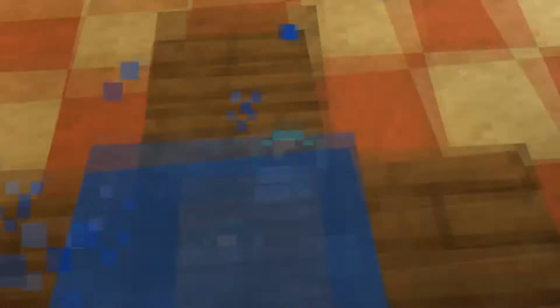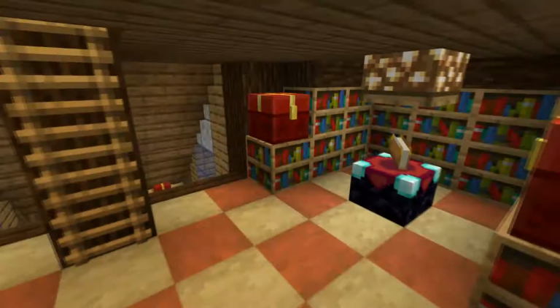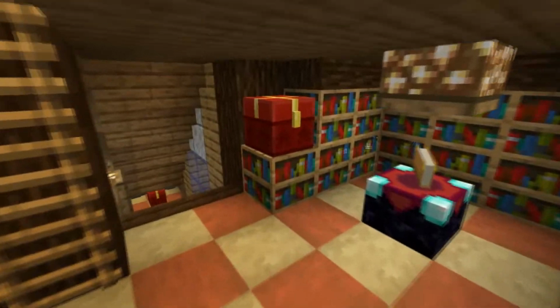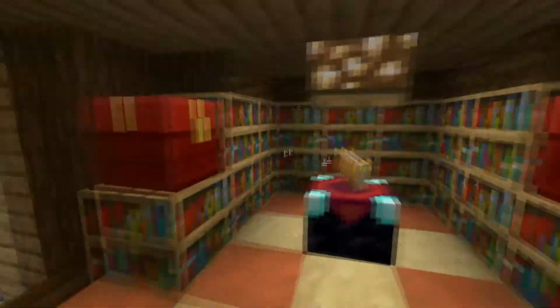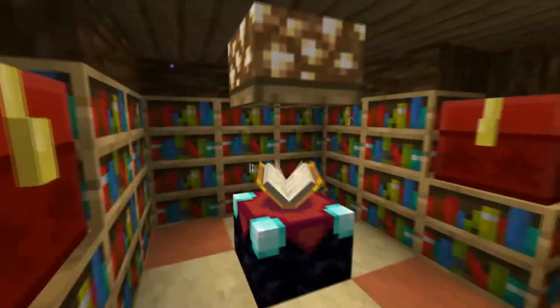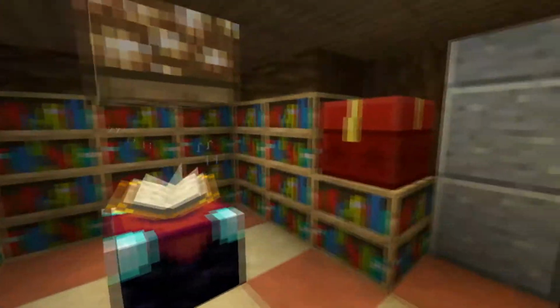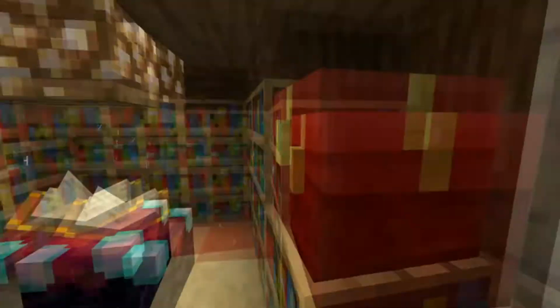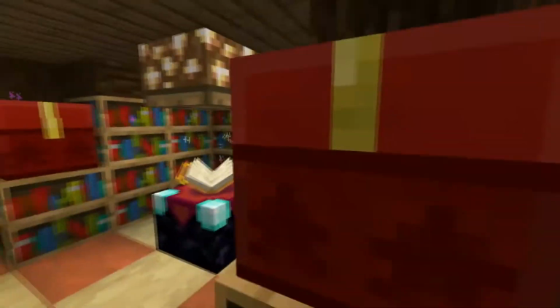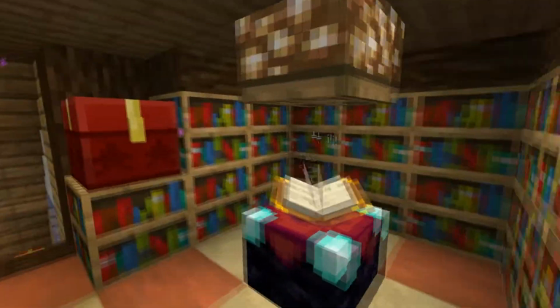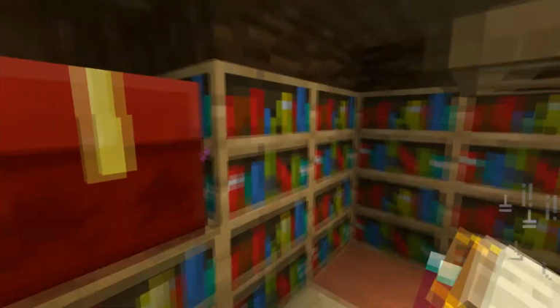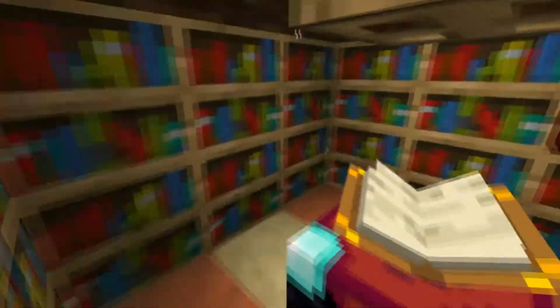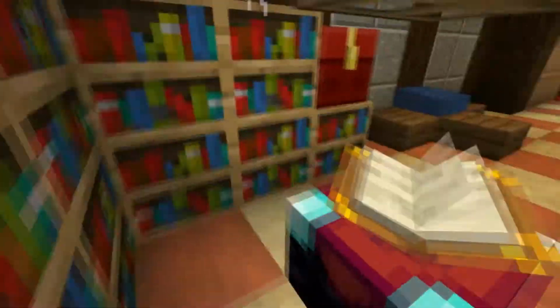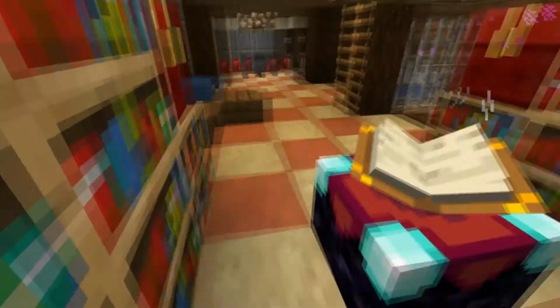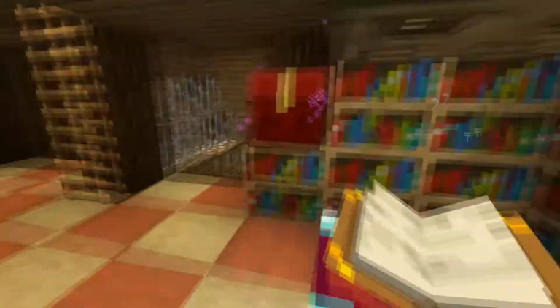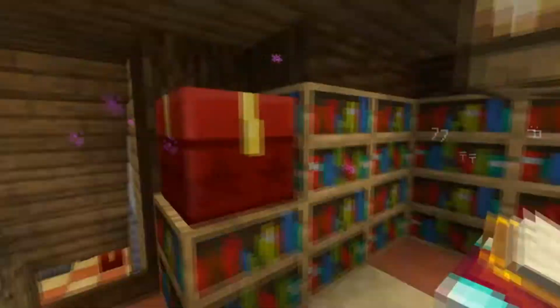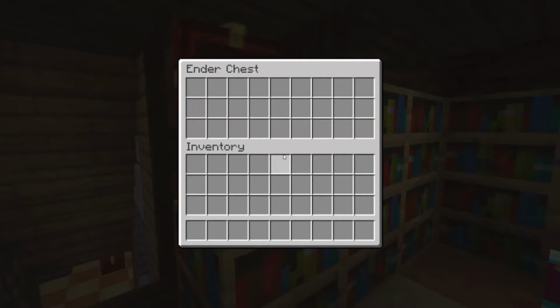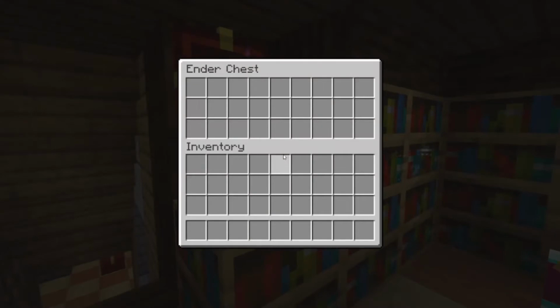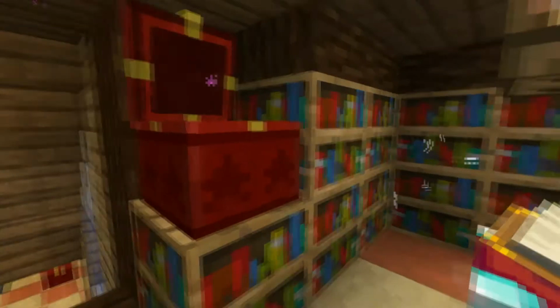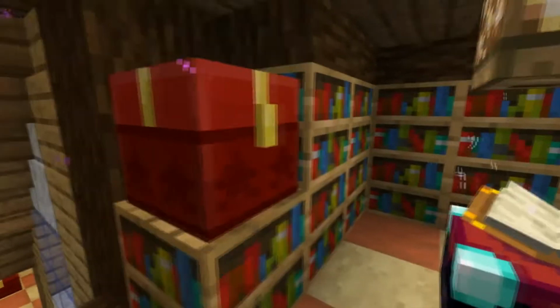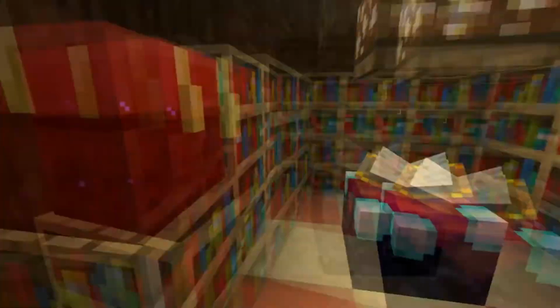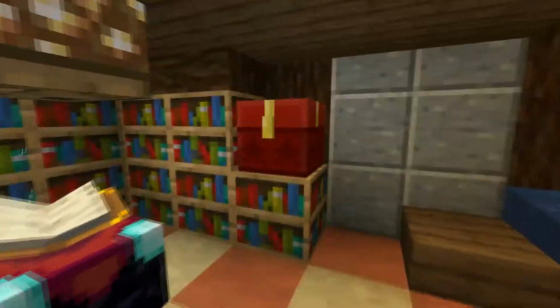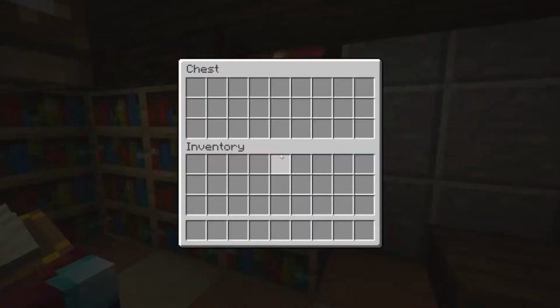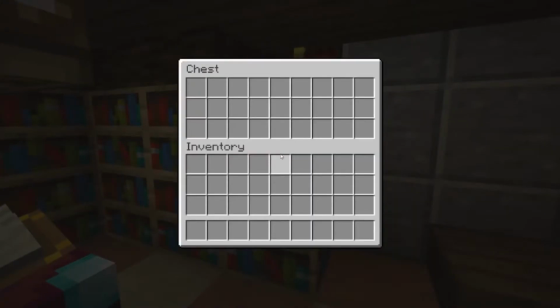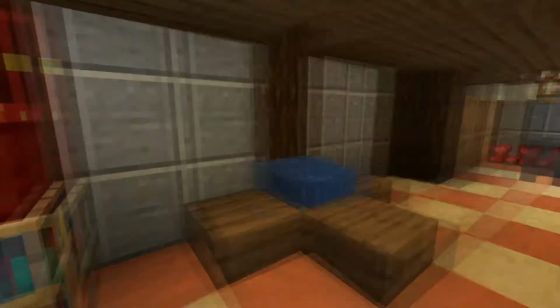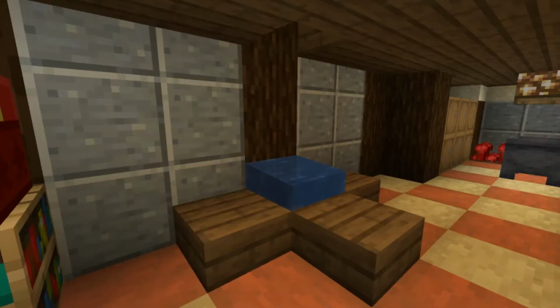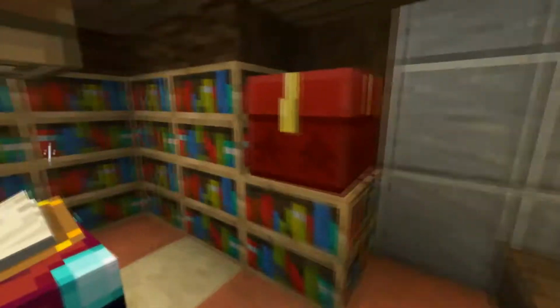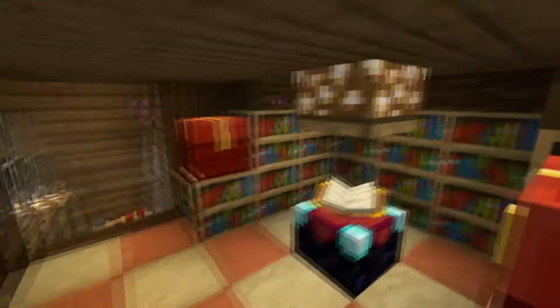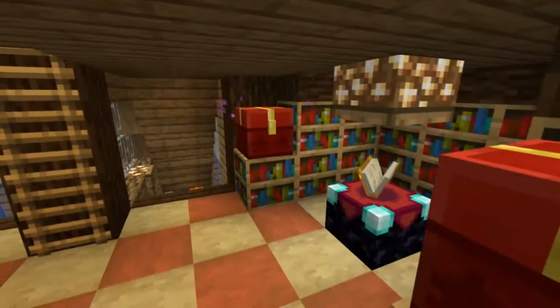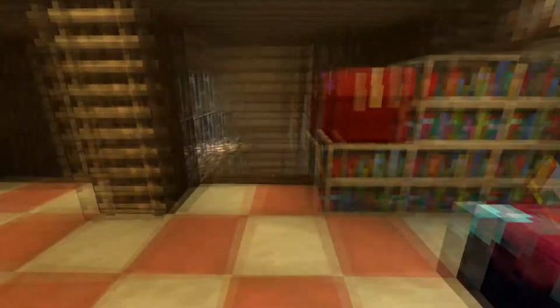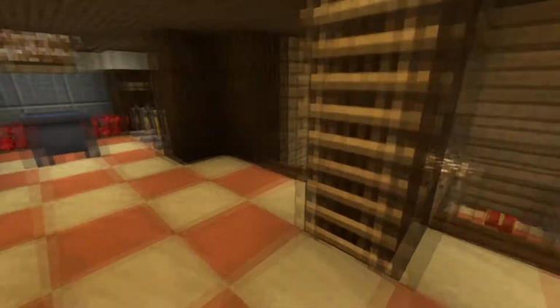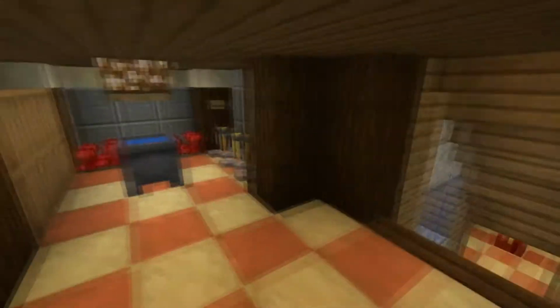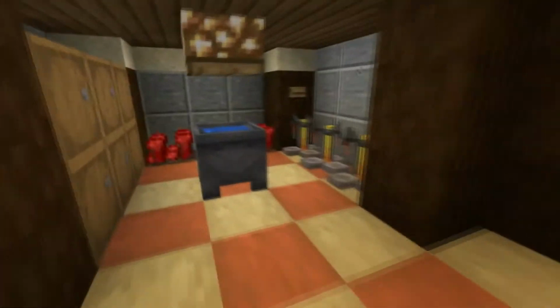The first thing you have here is your own enchanting room, so you can enchant if you have any chest or some important stuff, and you can own the chest. It's very nice.